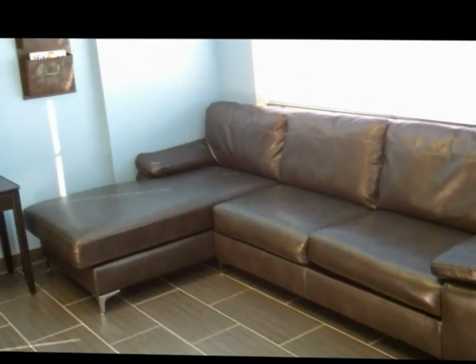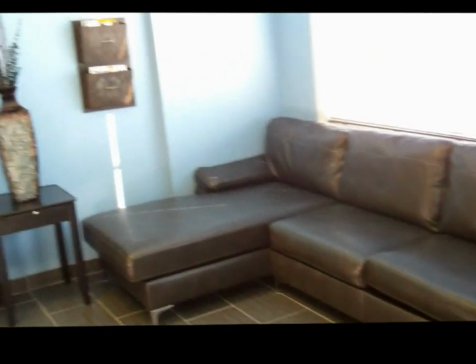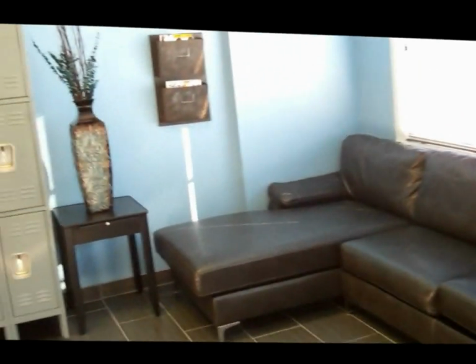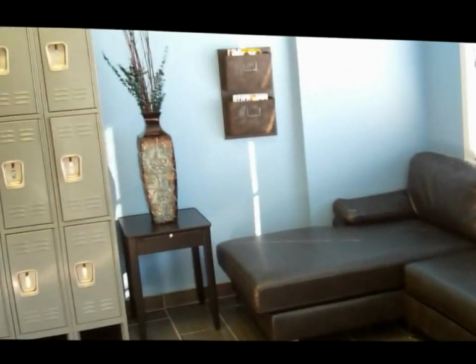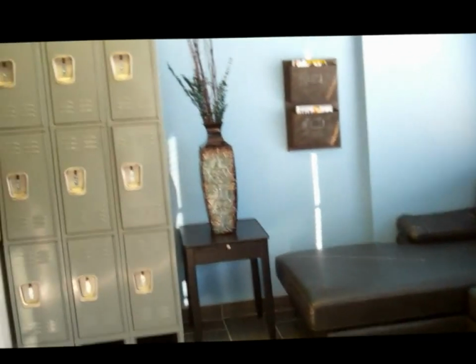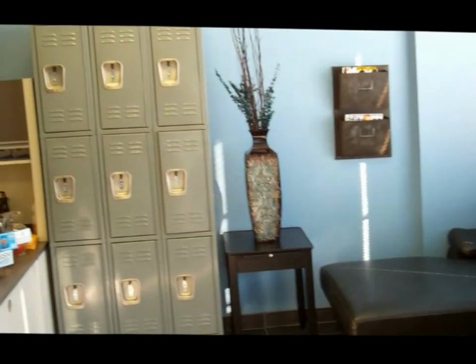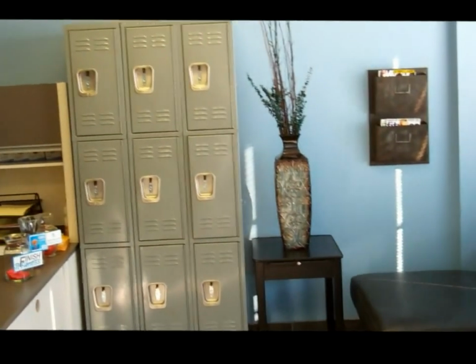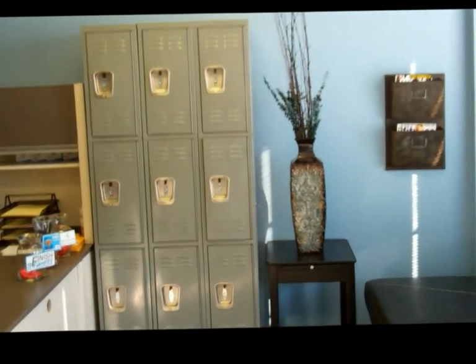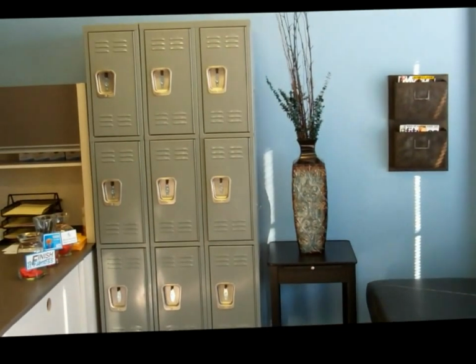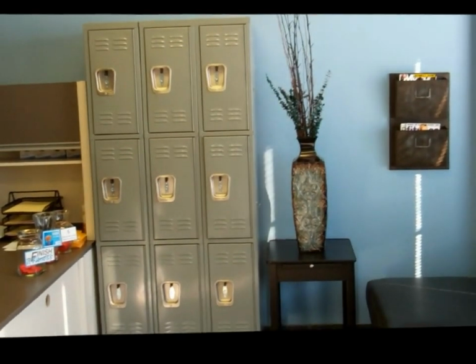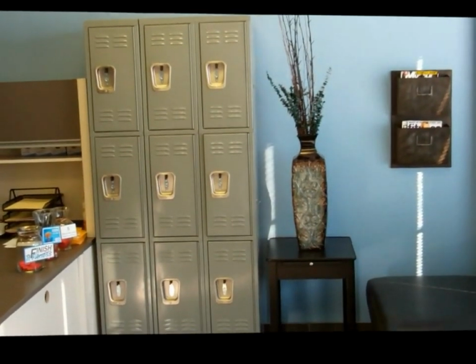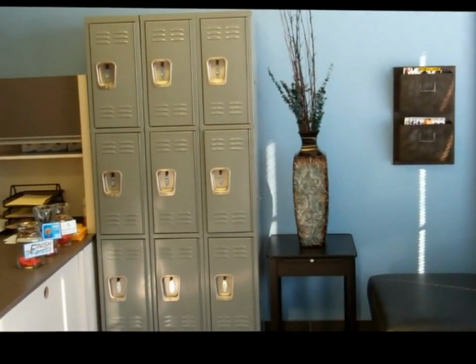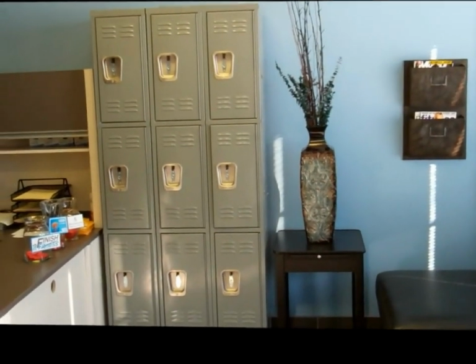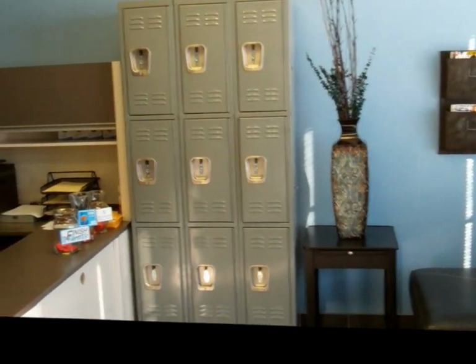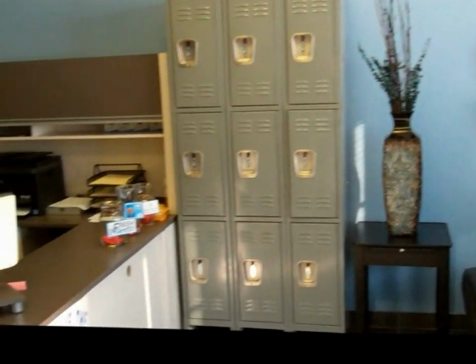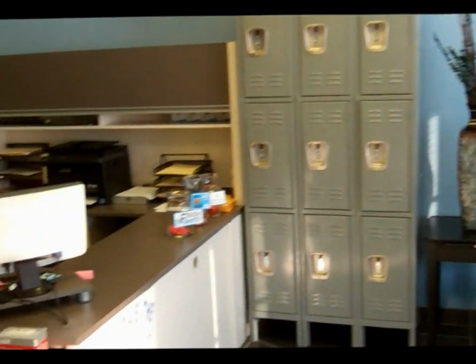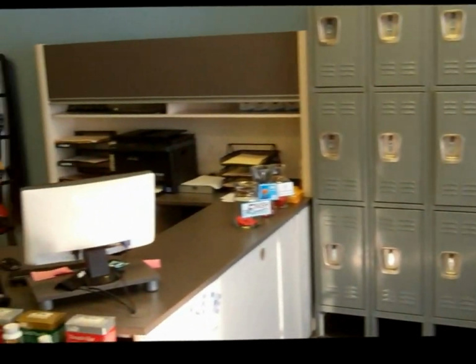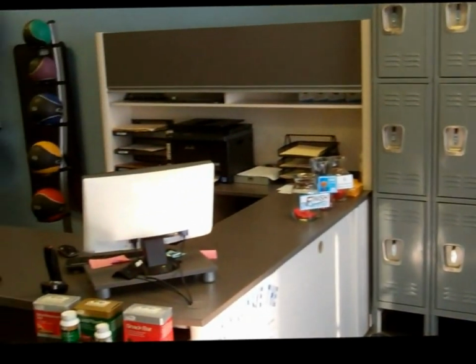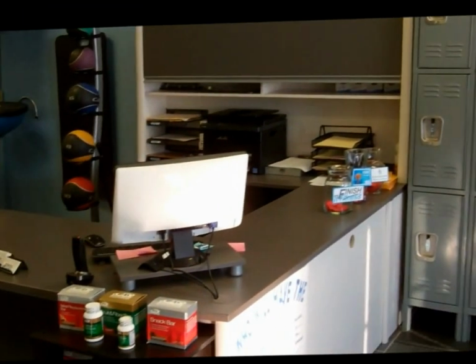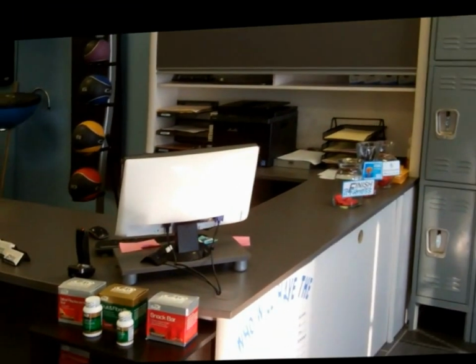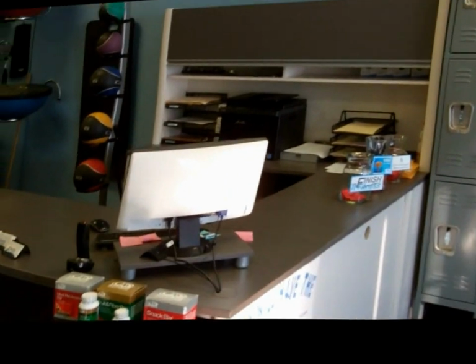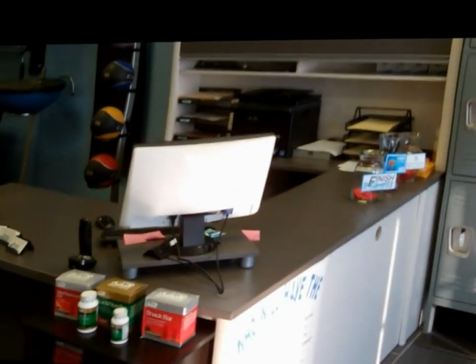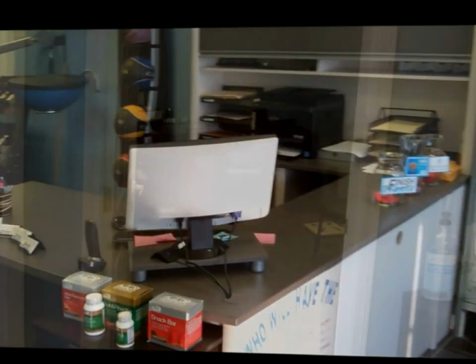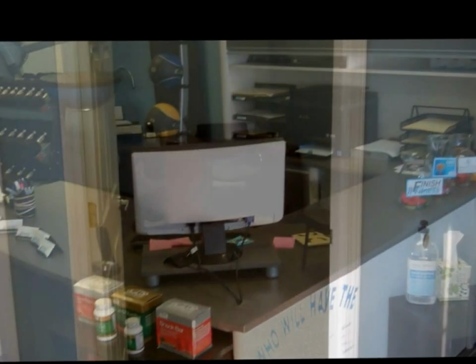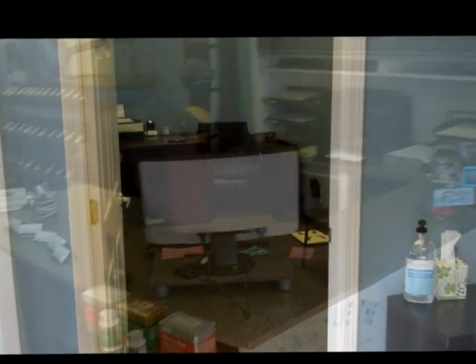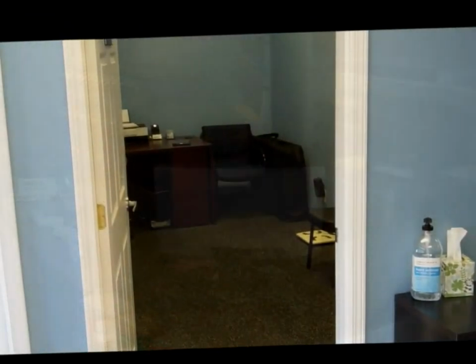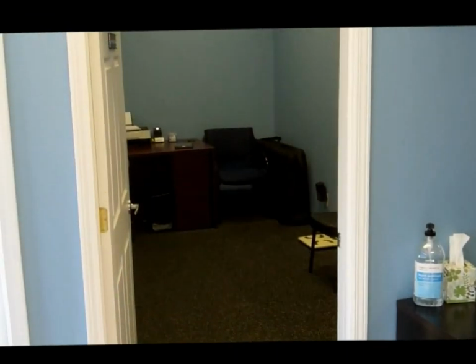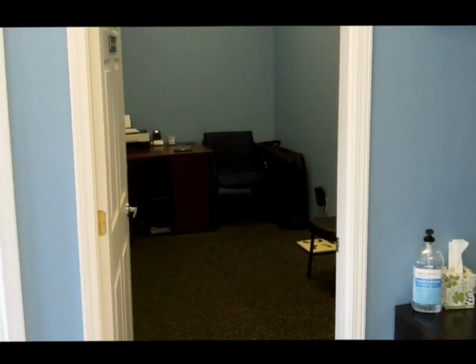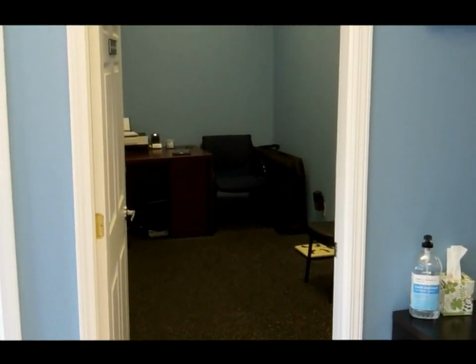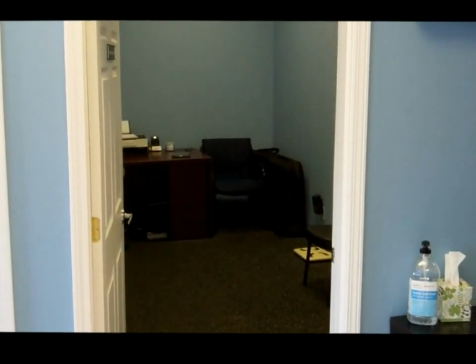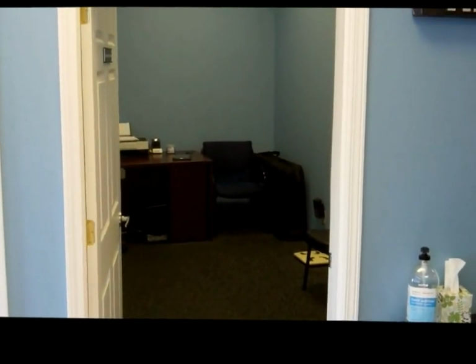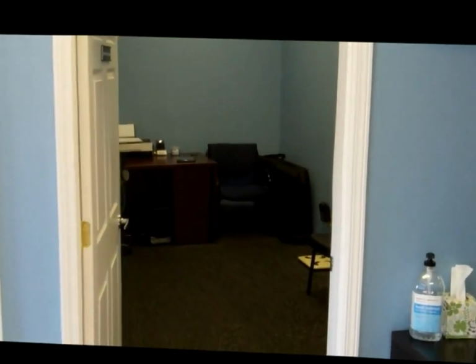You'll see that we always have lockers available for you to store all your valuables while you work out. And then our reception desk — this is where you'll do all your scheduling. To the left of the reception desk, we find our stretching office.